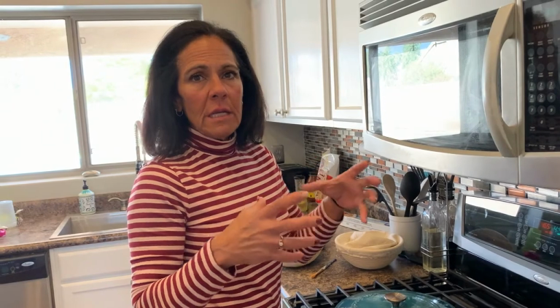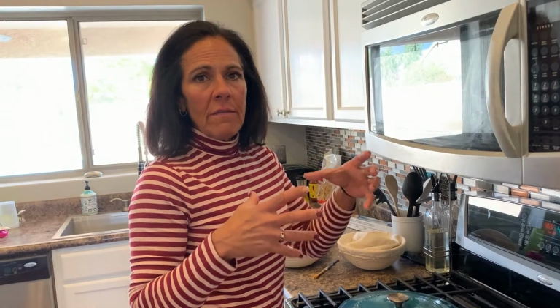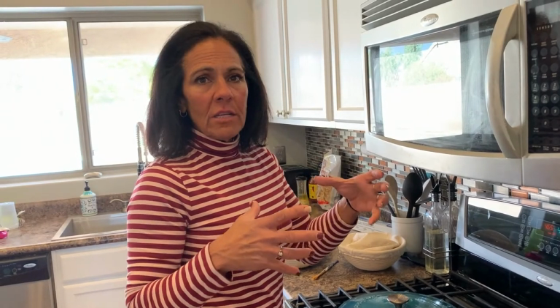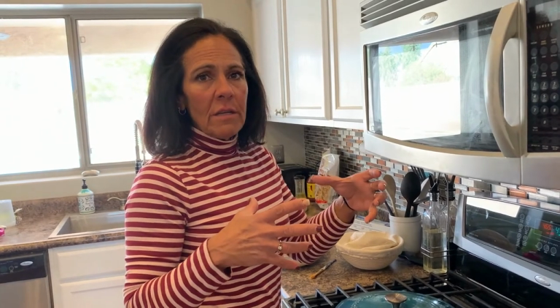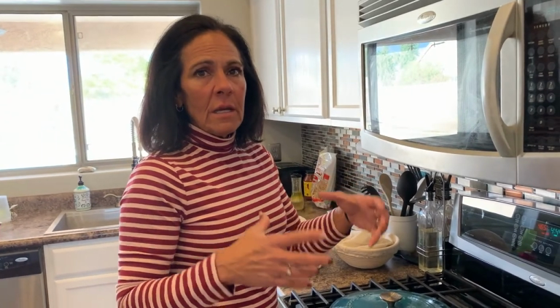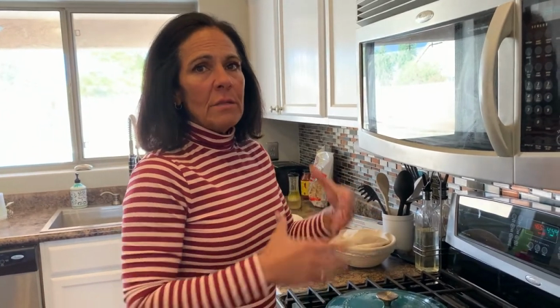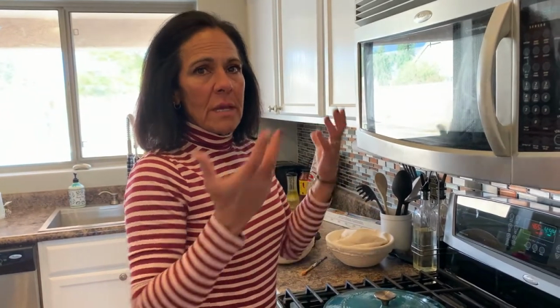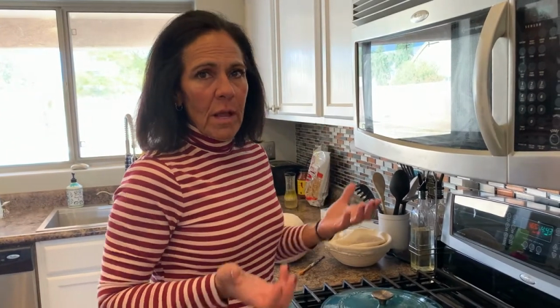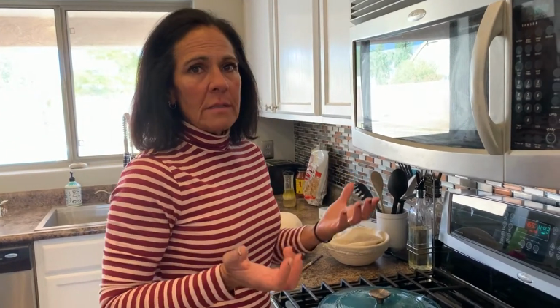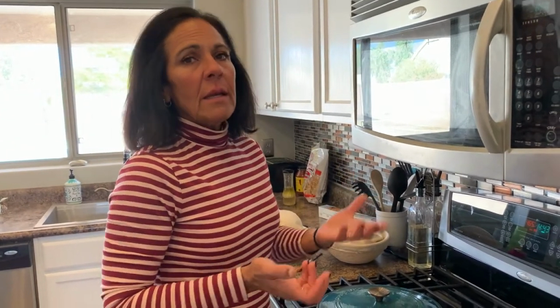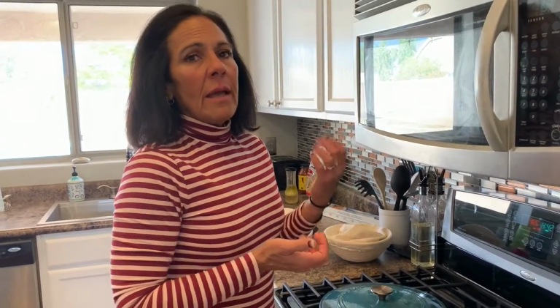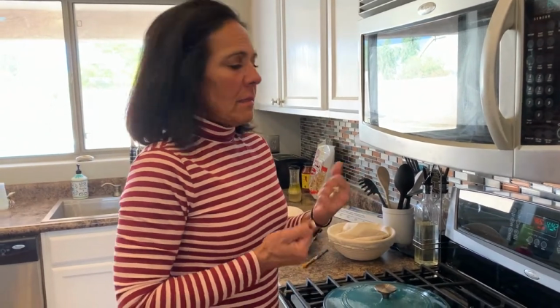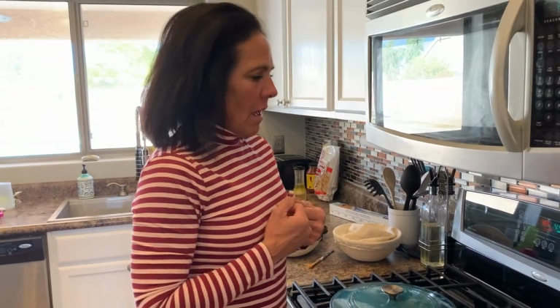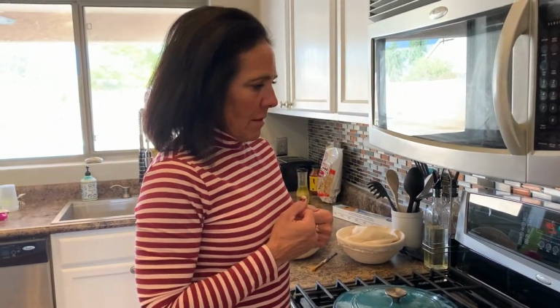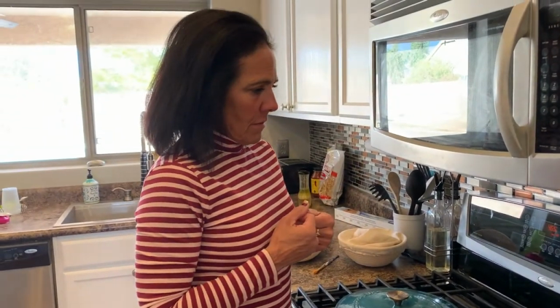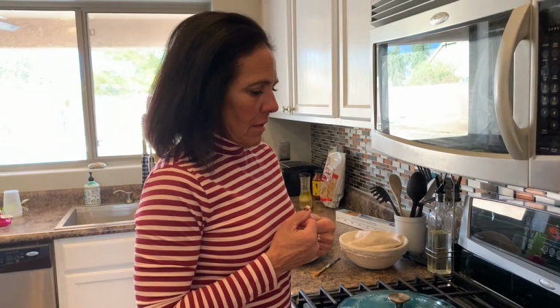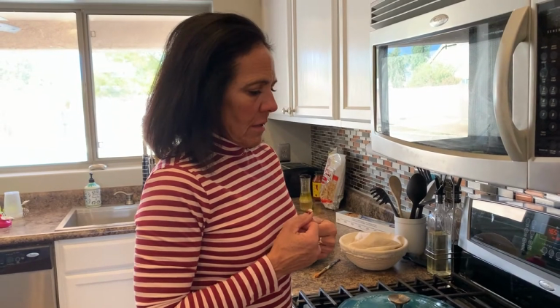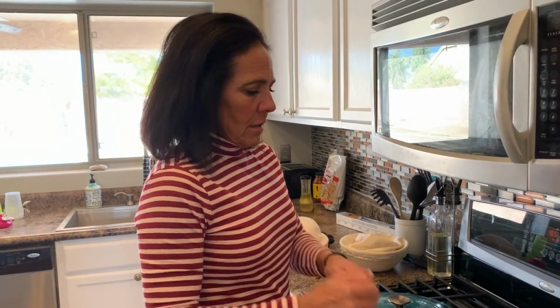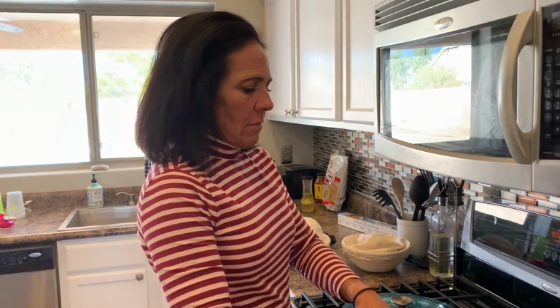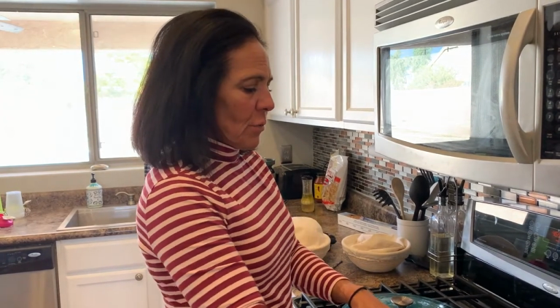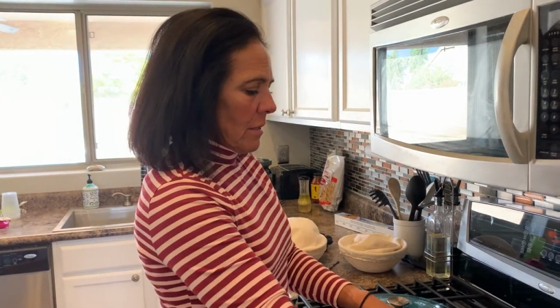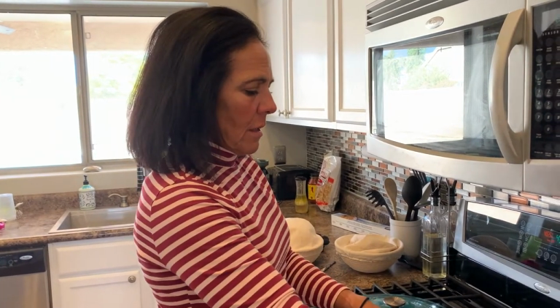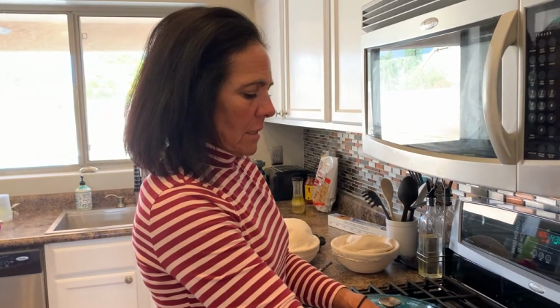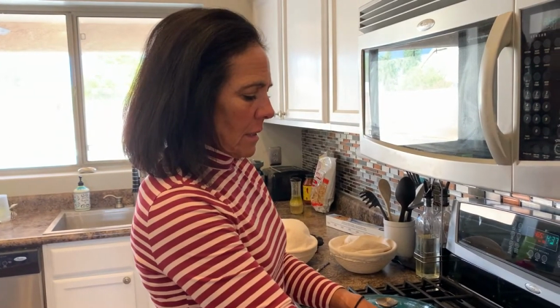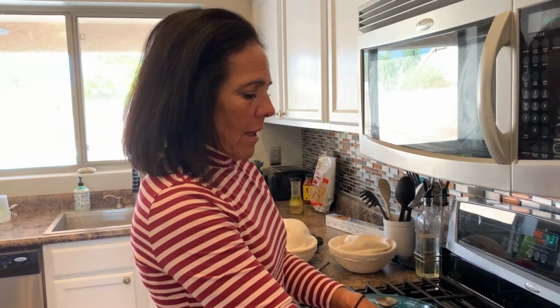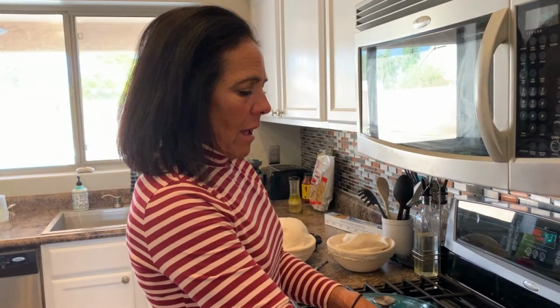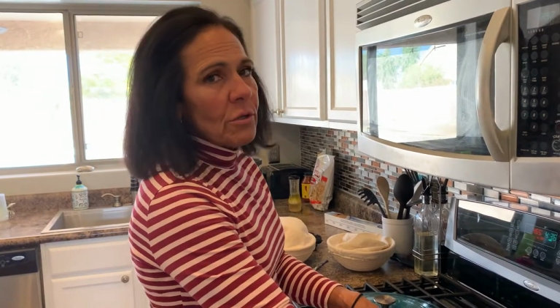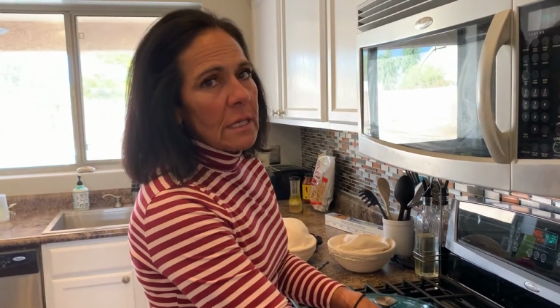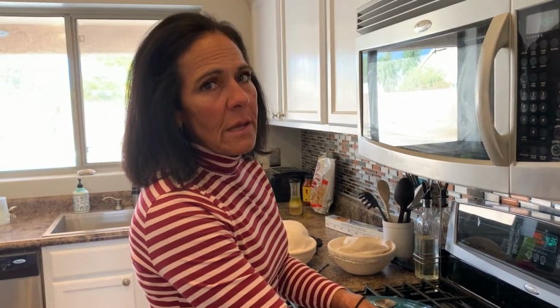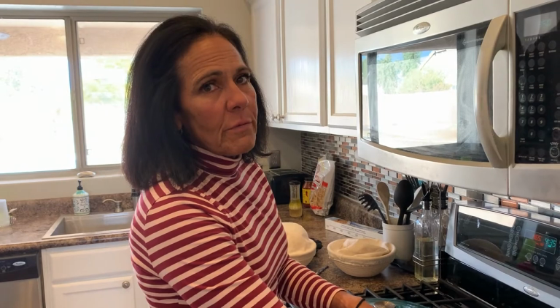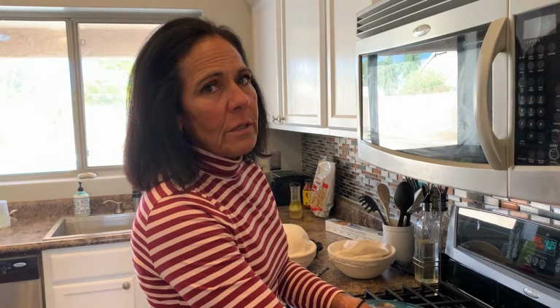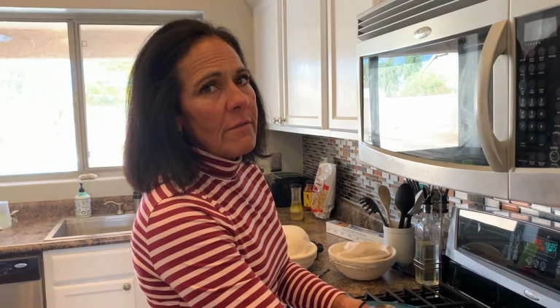The heat of that Dutch oven is what makes it rise and makes your bread amazing. I will show you the next step before I put it in the oven.